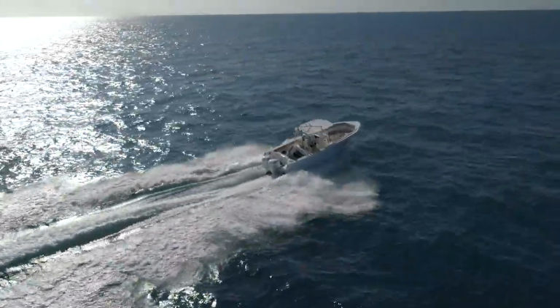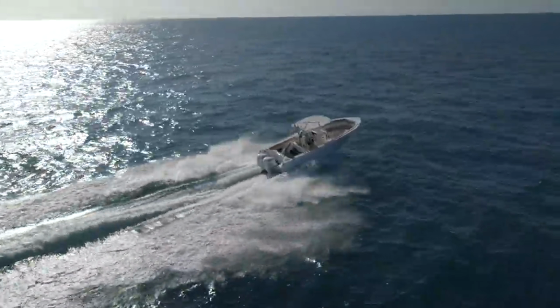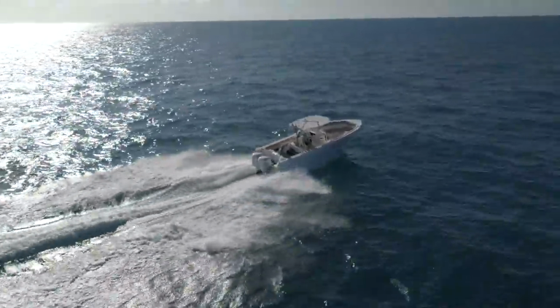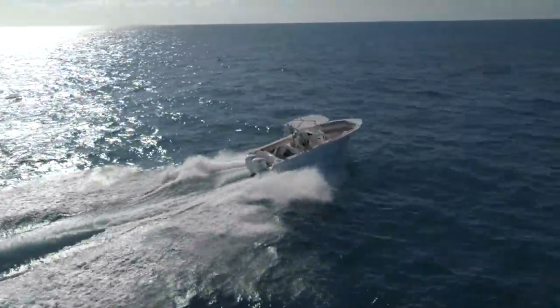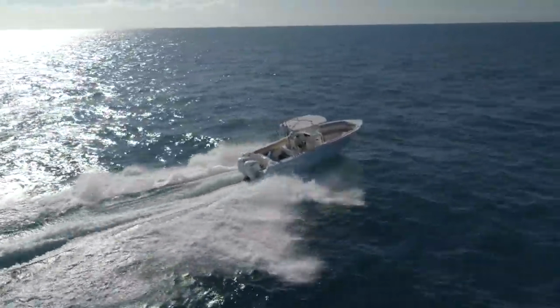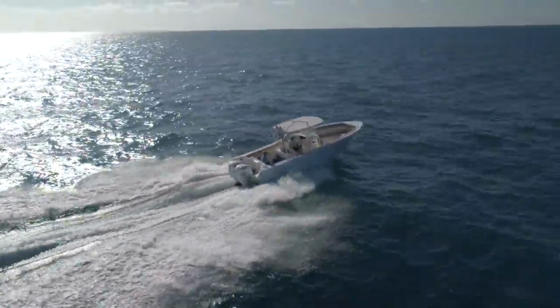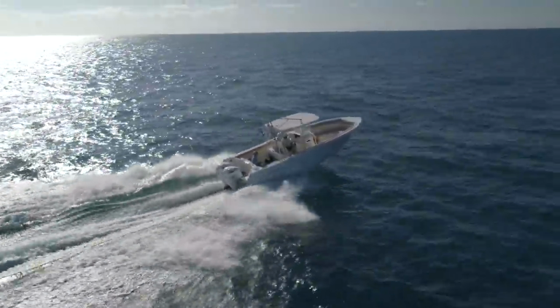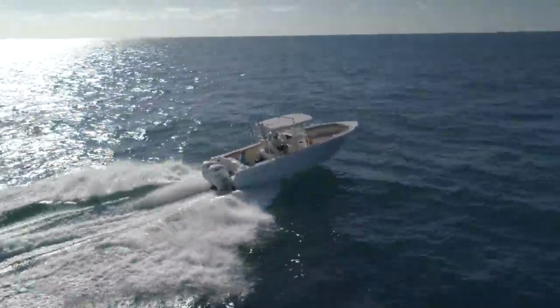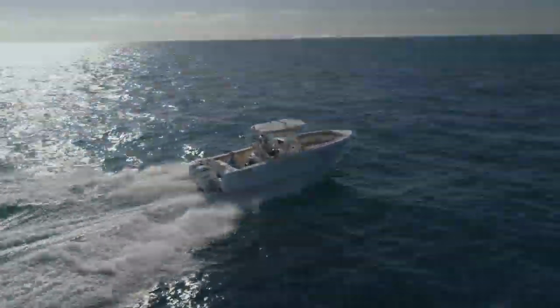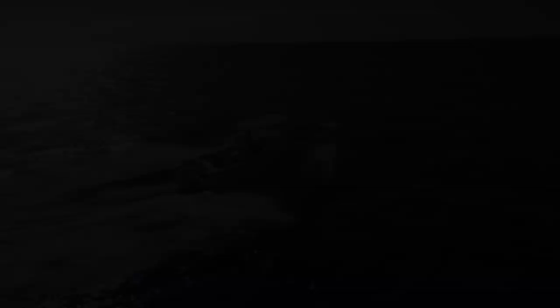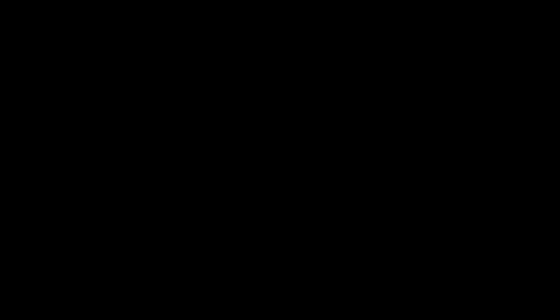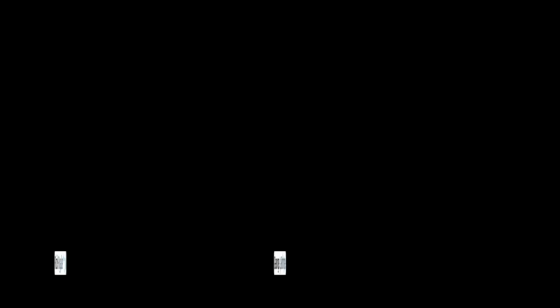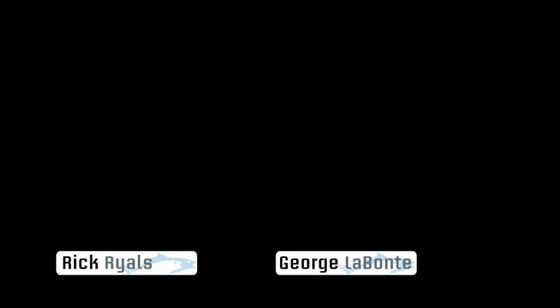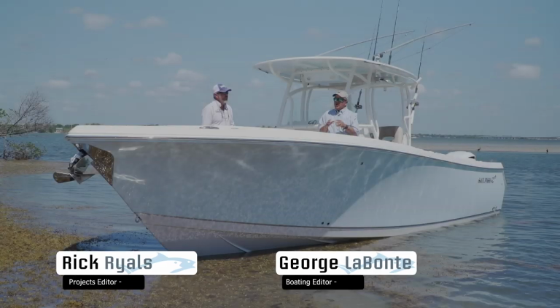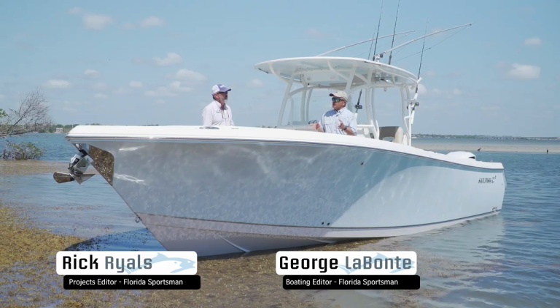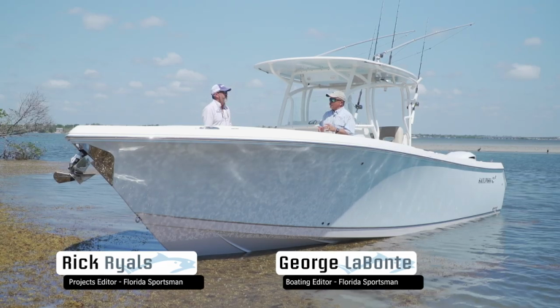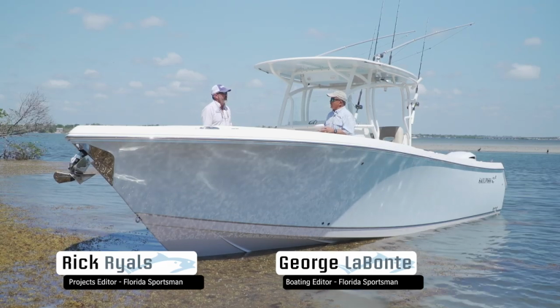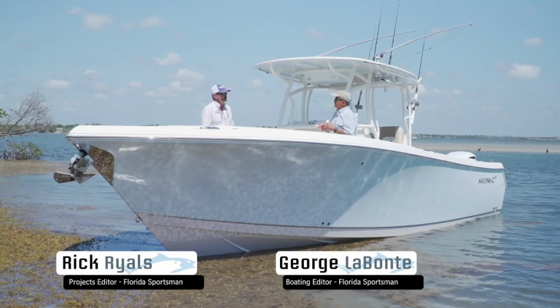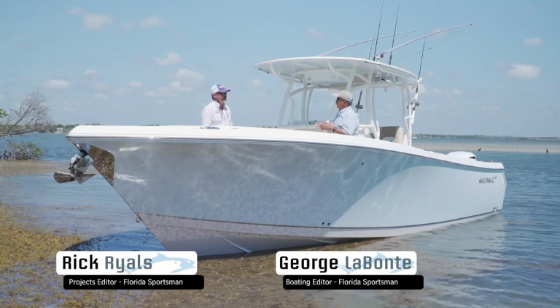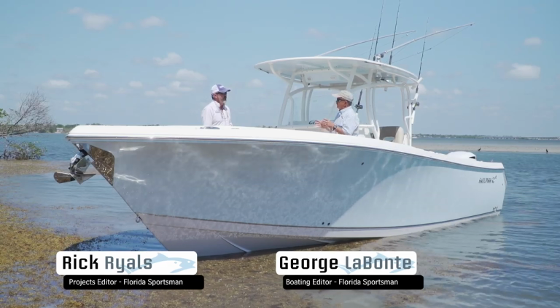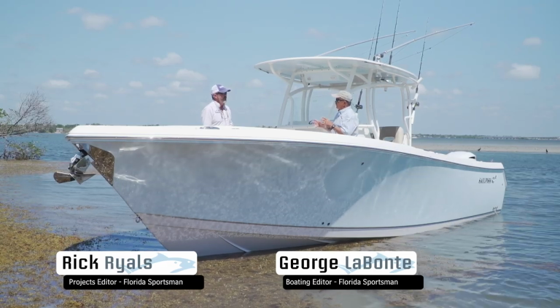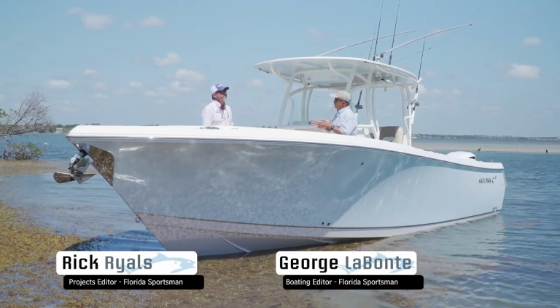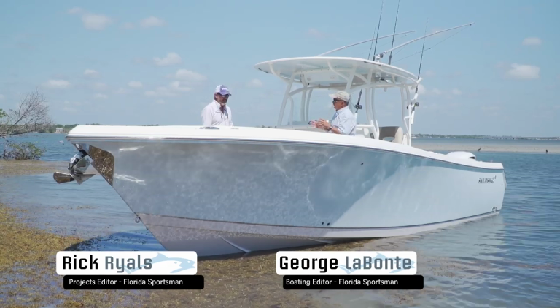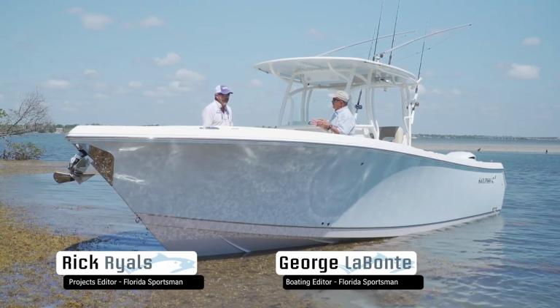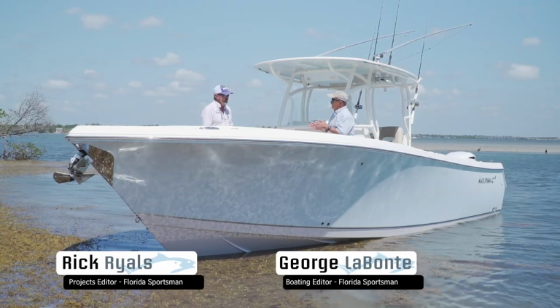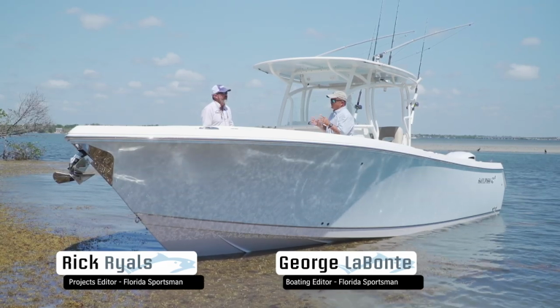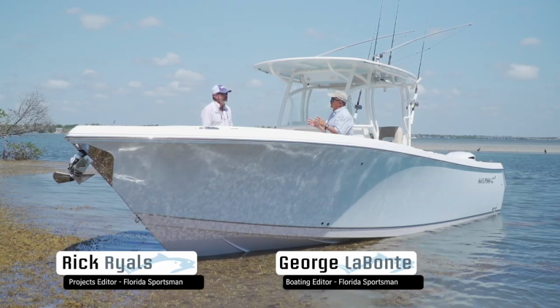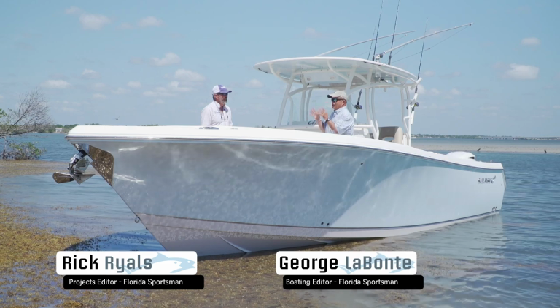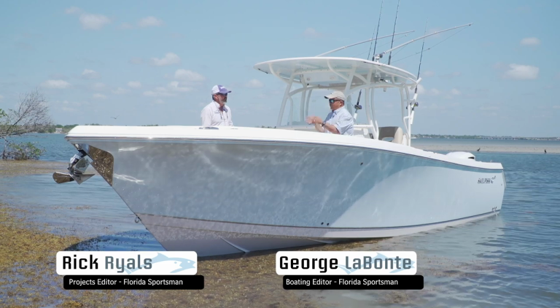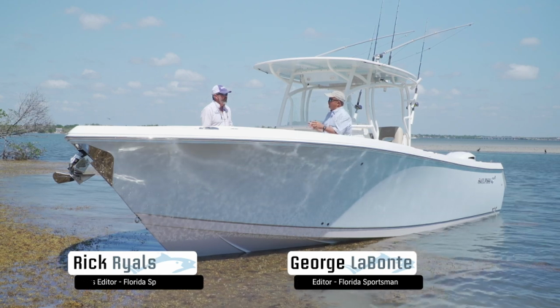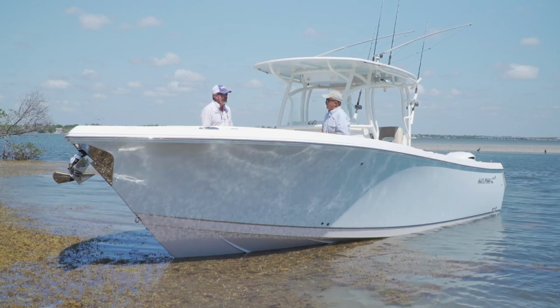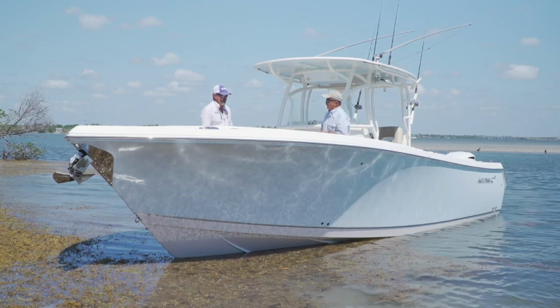Now let's hear more from our hosts, George Labonte and Rick Riles. George, there are certain companies we look forward to seeing their boats every year. Sailfish certainly falls in that group.